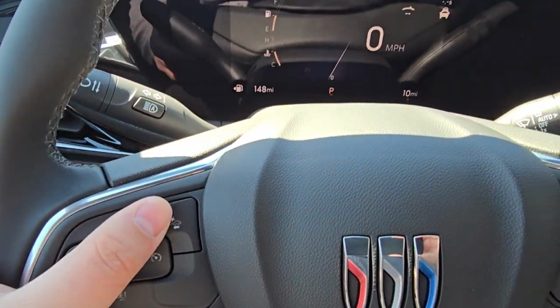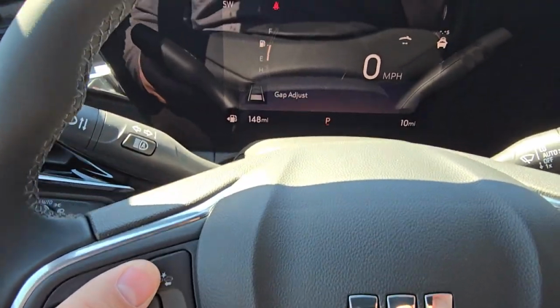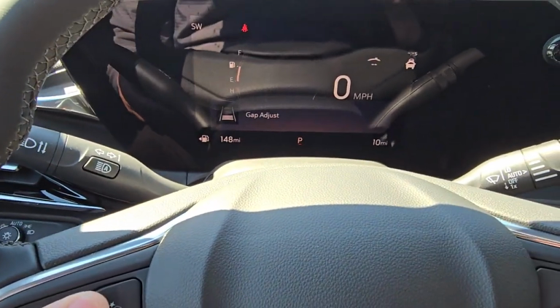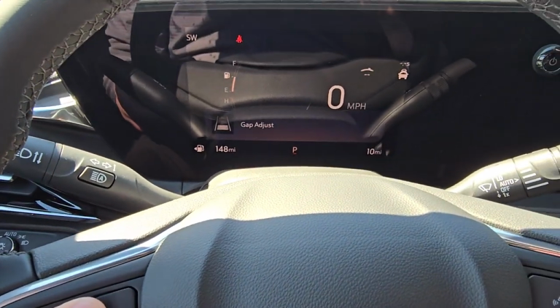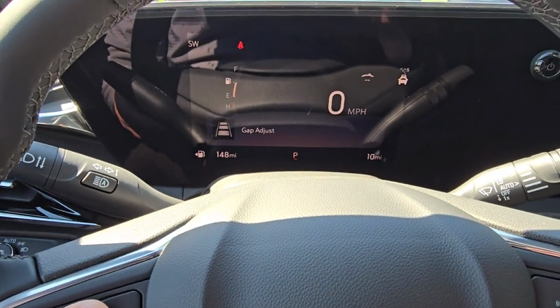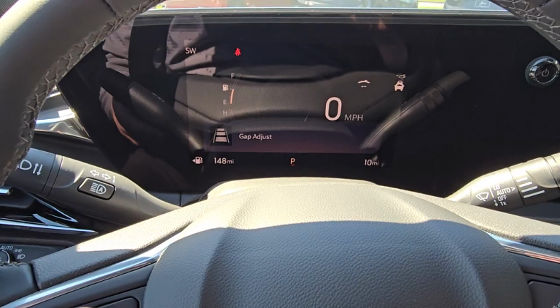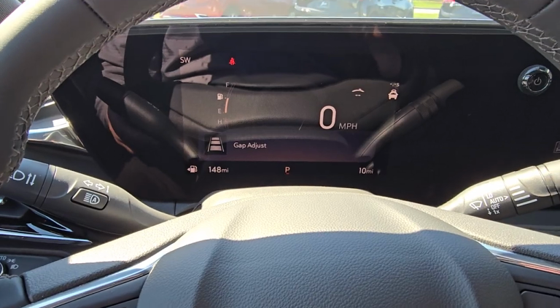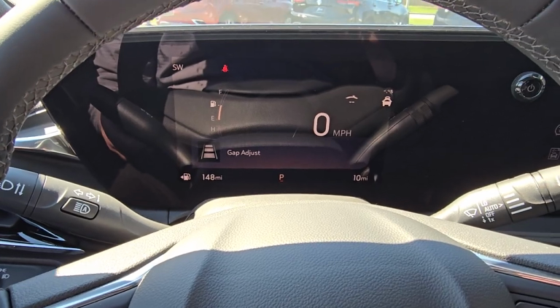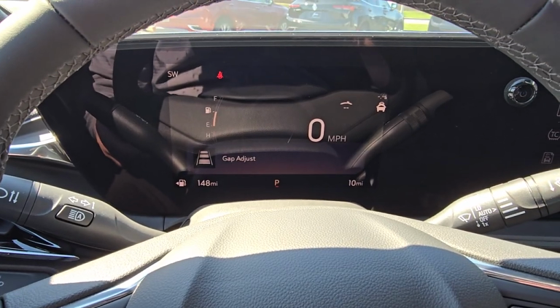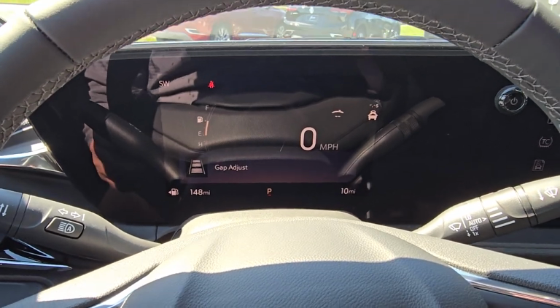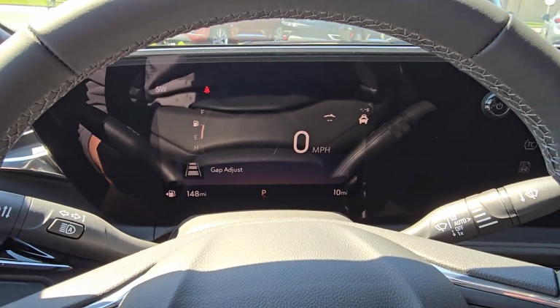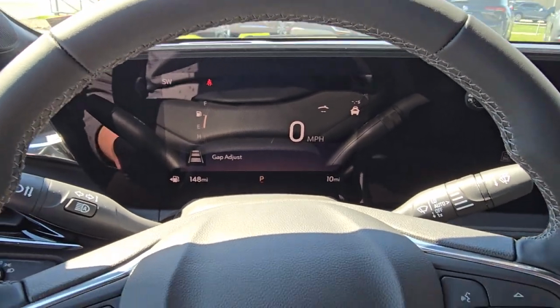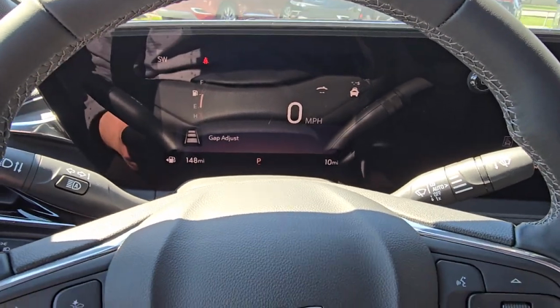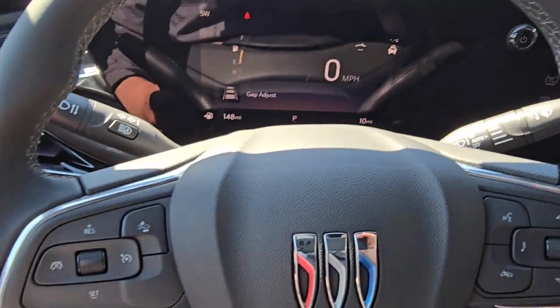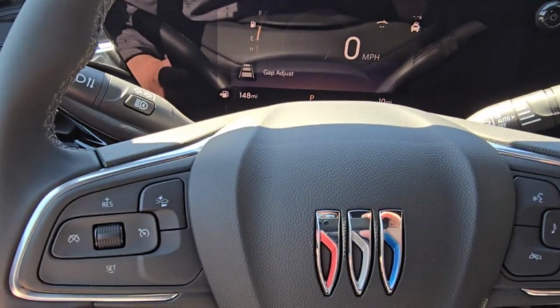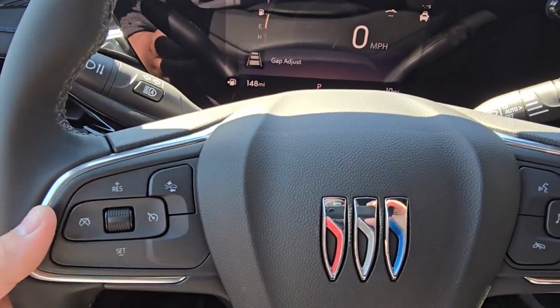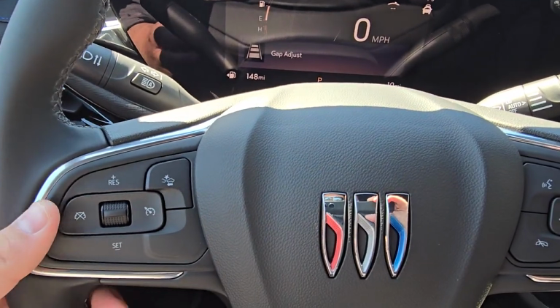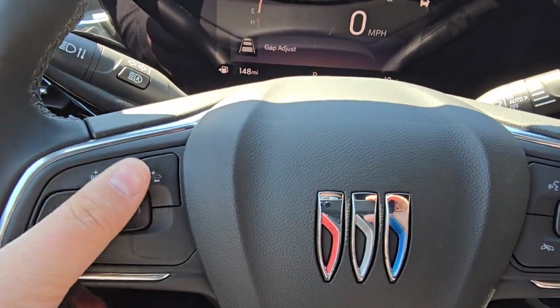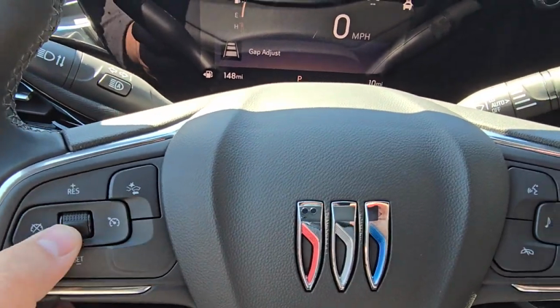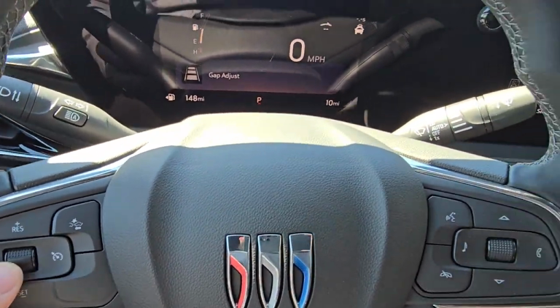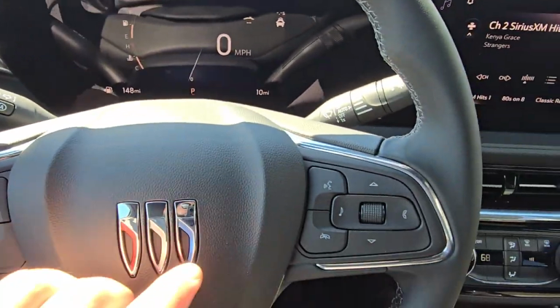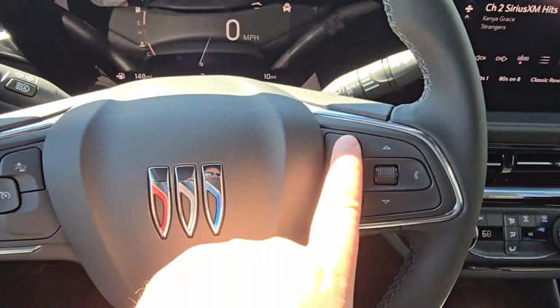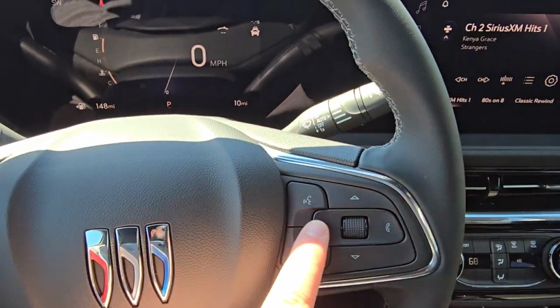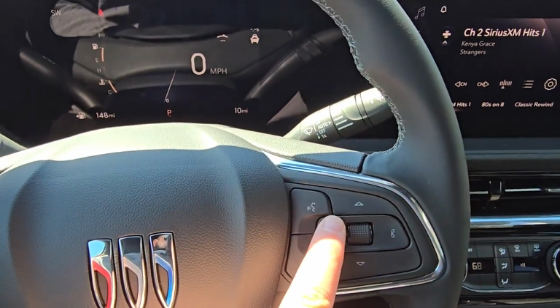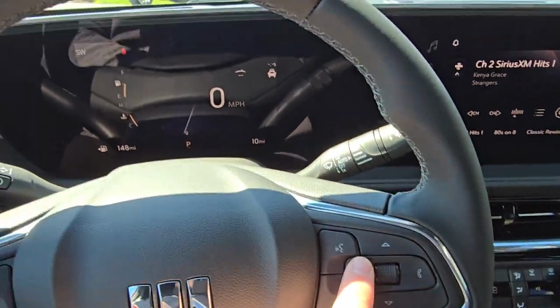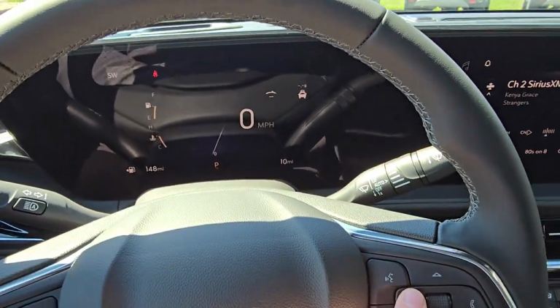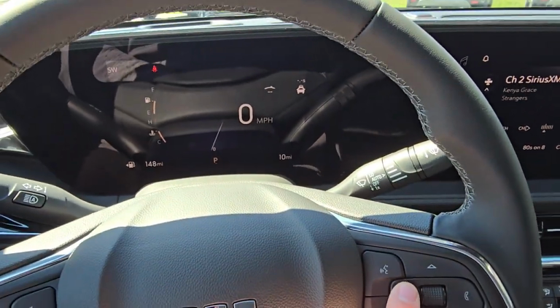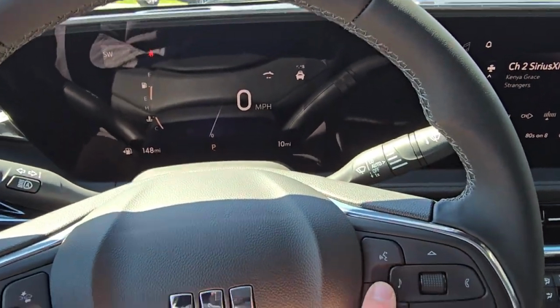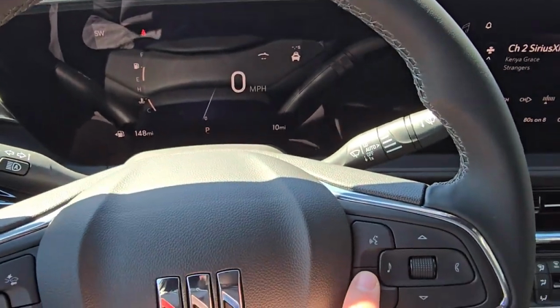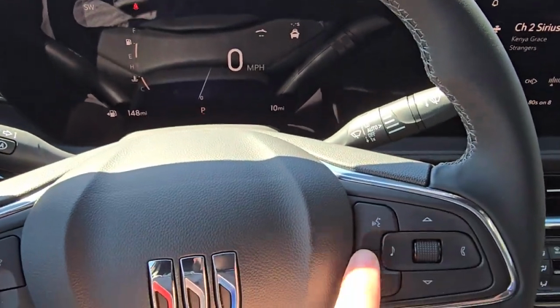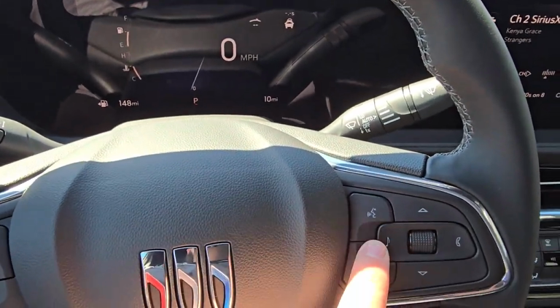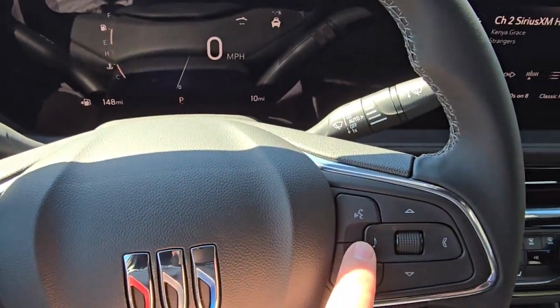Forward collision alert notifies you when you're coming up on a car at a high rate of speed. You've also got all your cruise control and different settings here for your tachometer, including music.